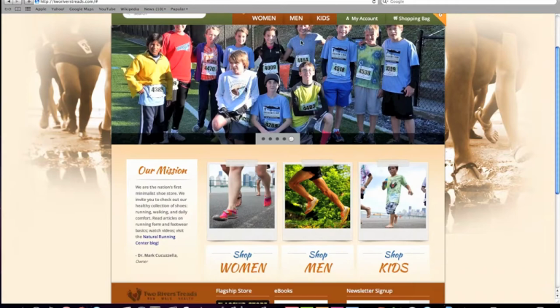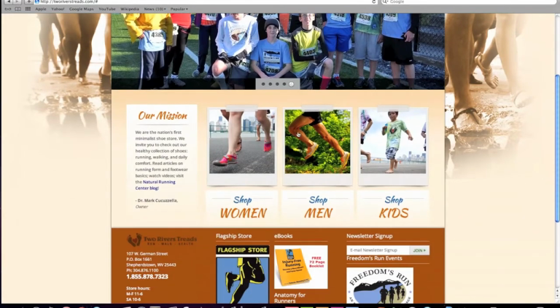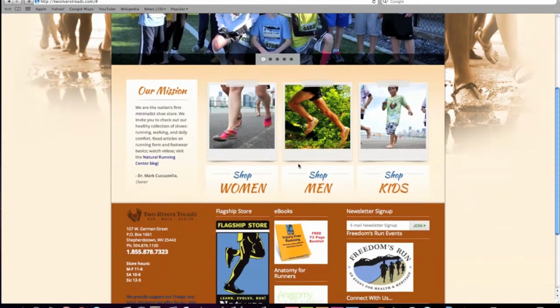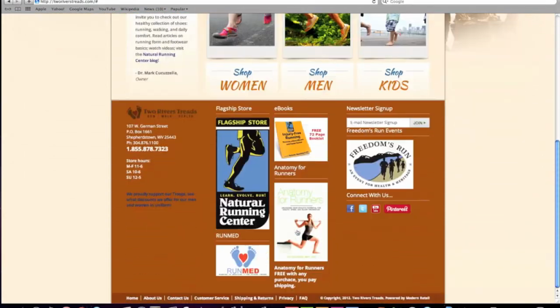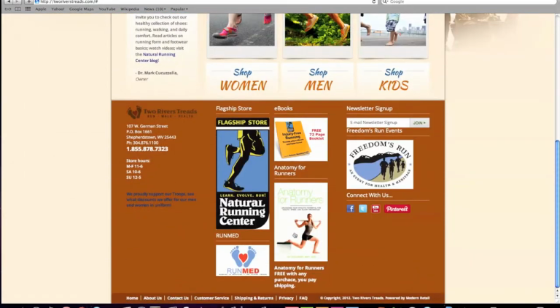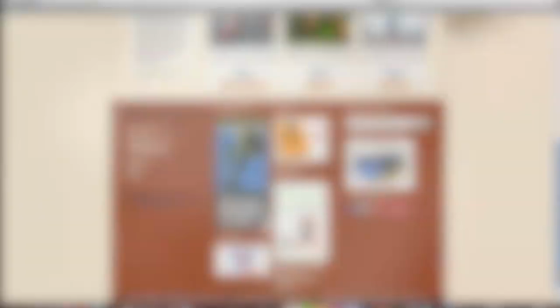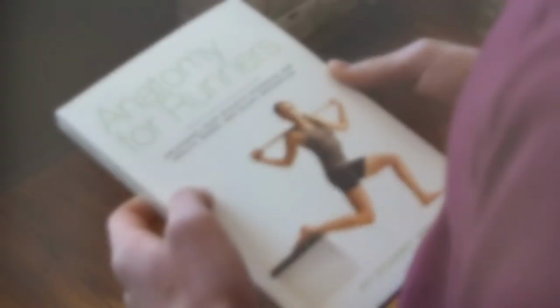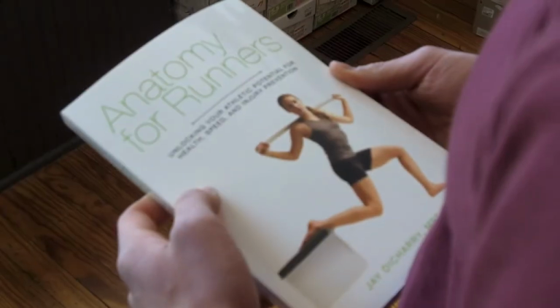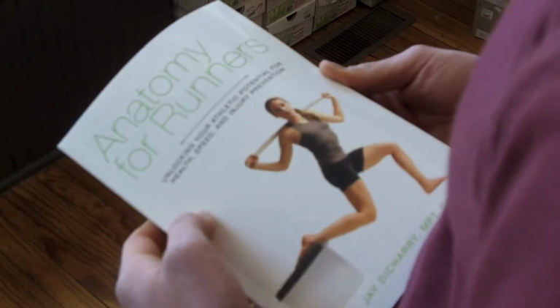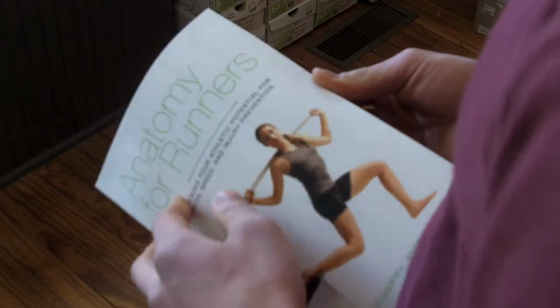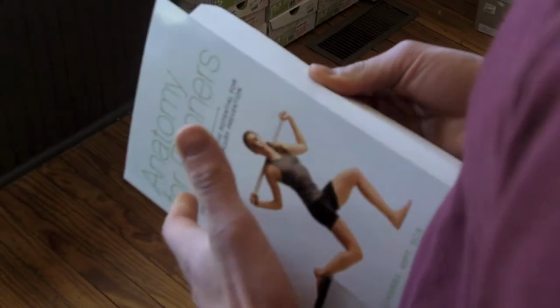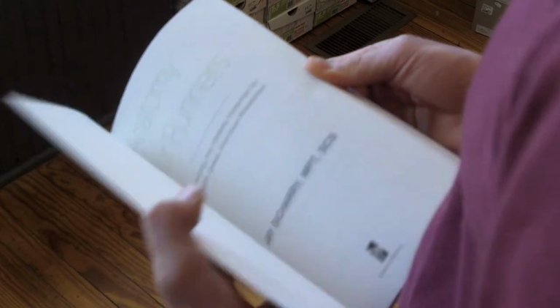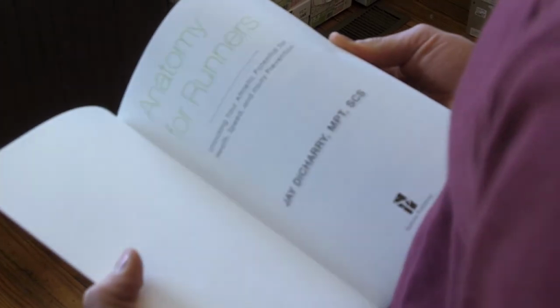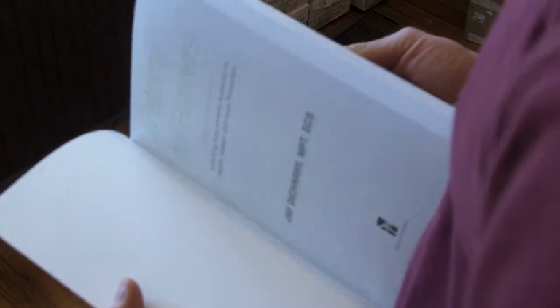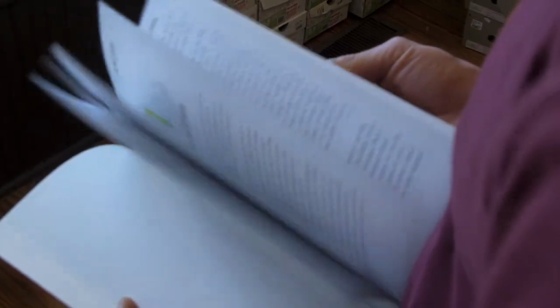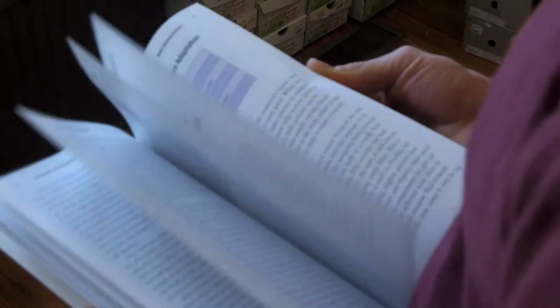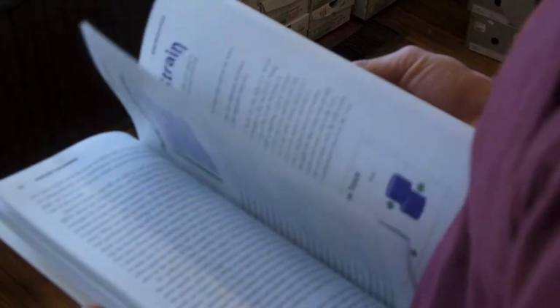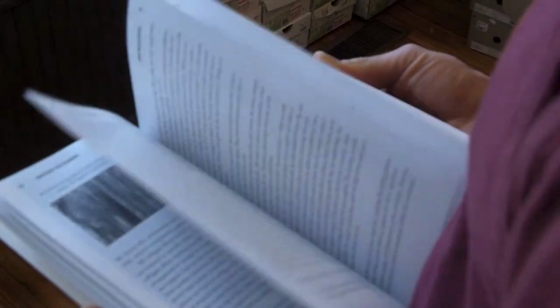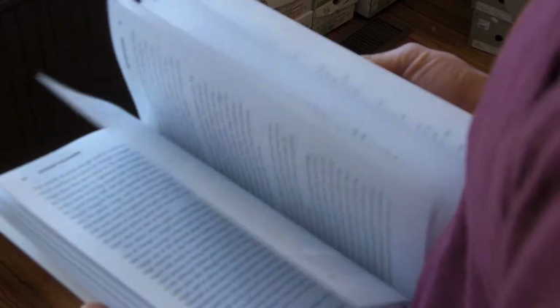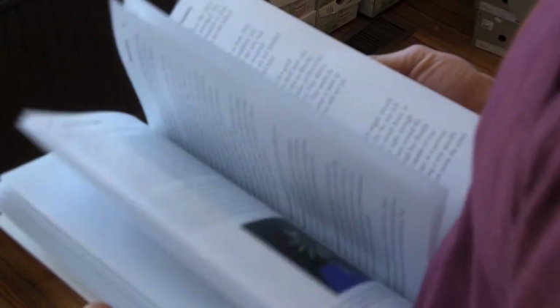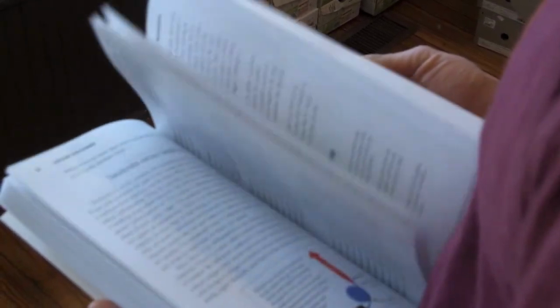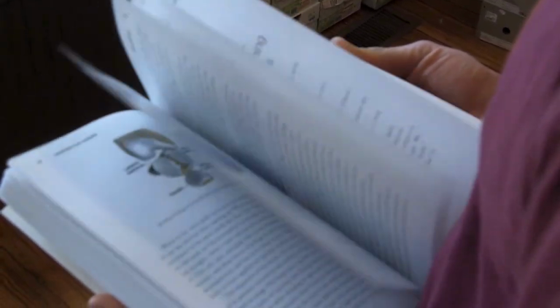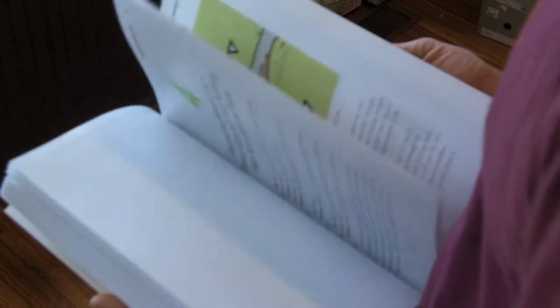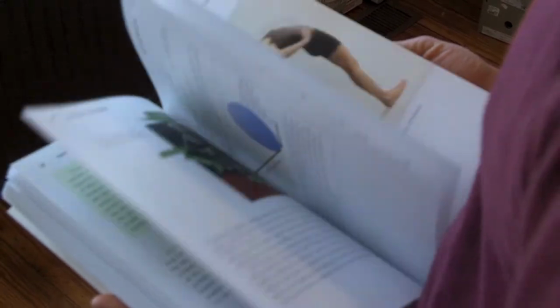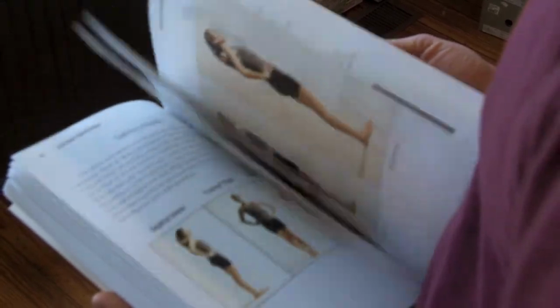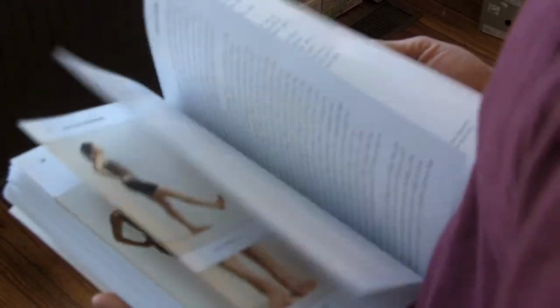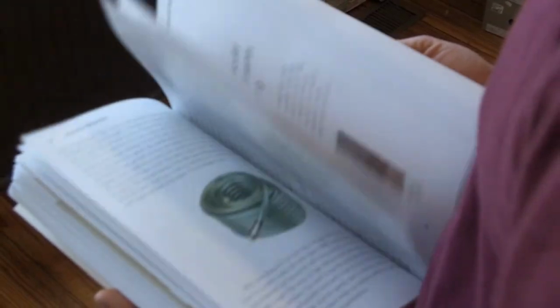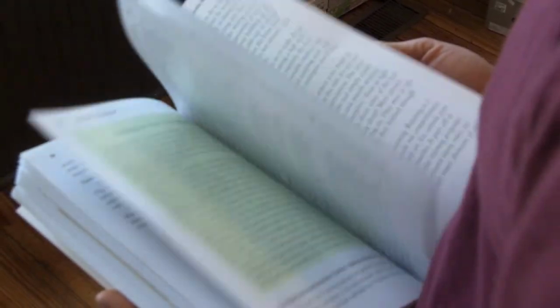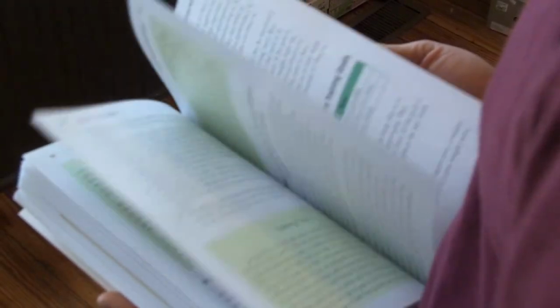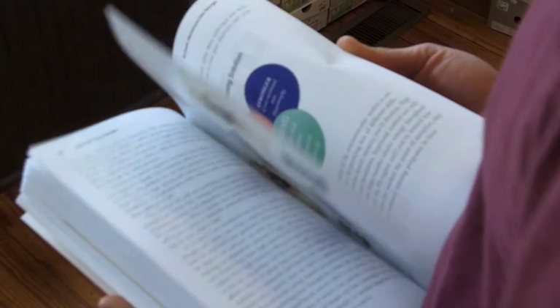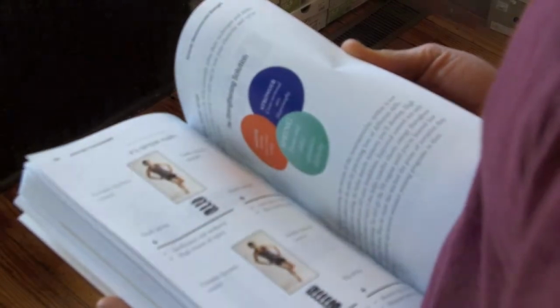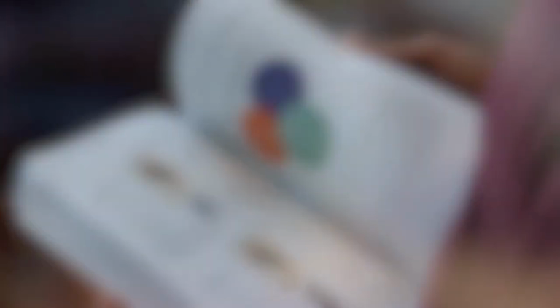And as a gift, we give you Jay Desherry's book, Anatomy for Runners. Jay's a great friend and has been helping with the movement to healthier running for 10 years now as a physical therapist. This book is the best thing we've seen. We want to leave that with you as a gift and pass that on to other runners to help them remain healthy for life.